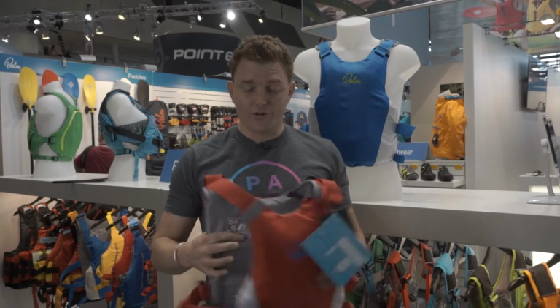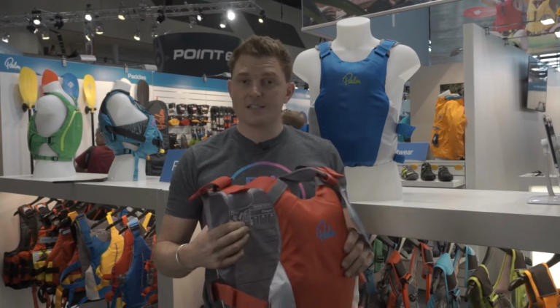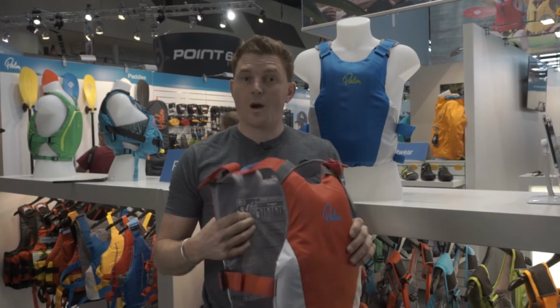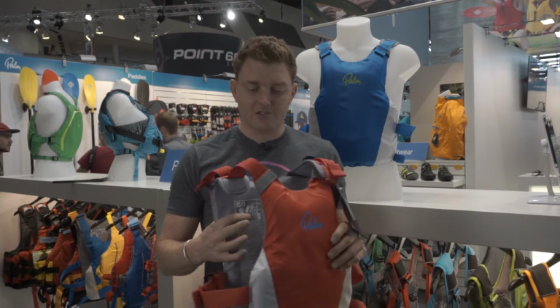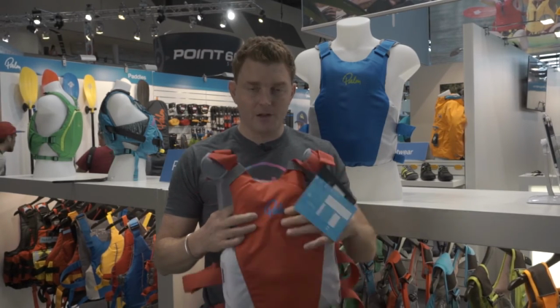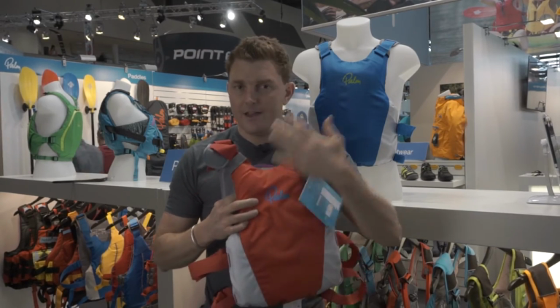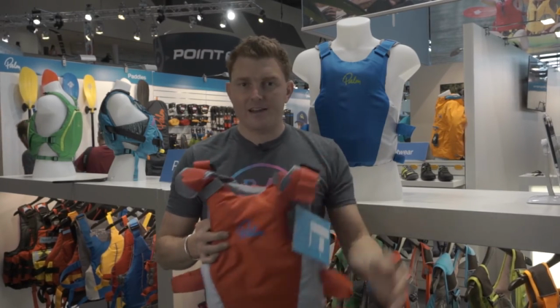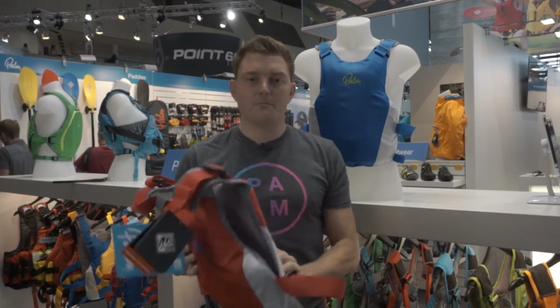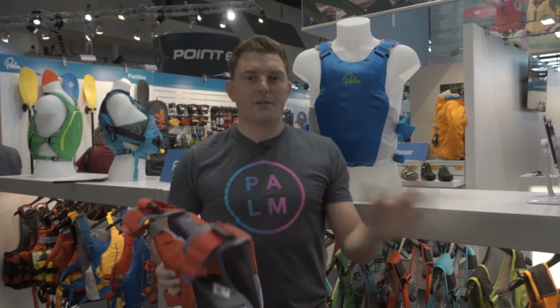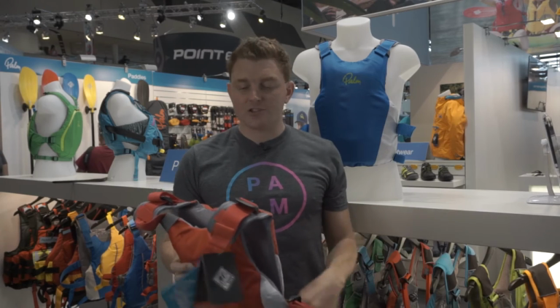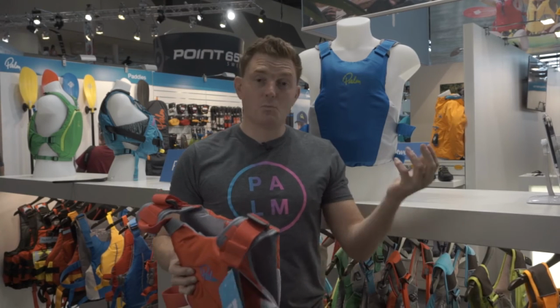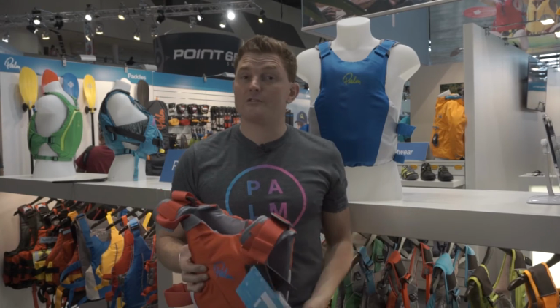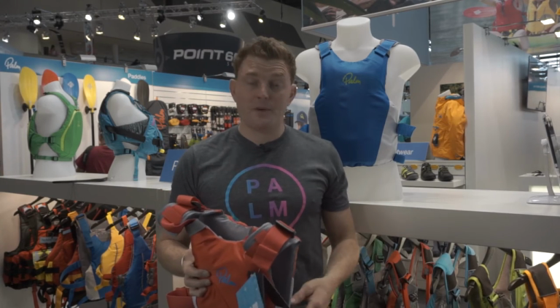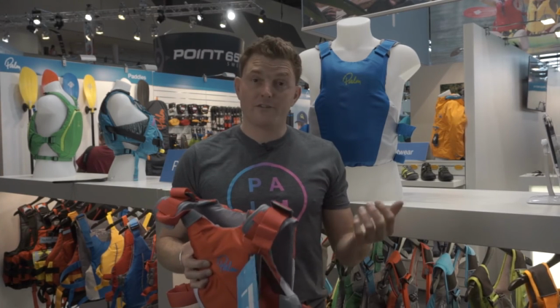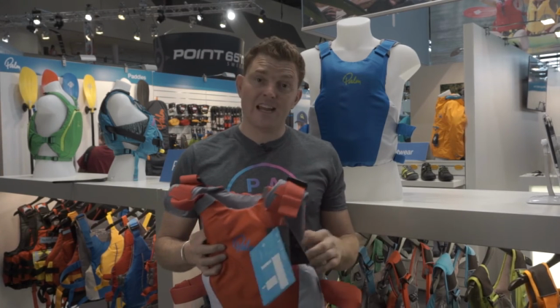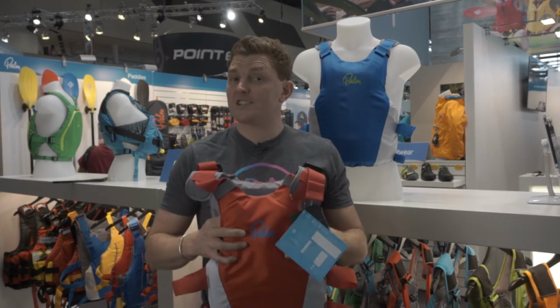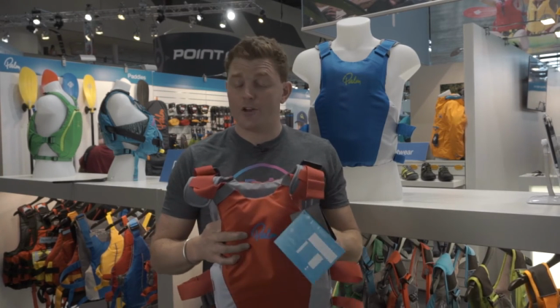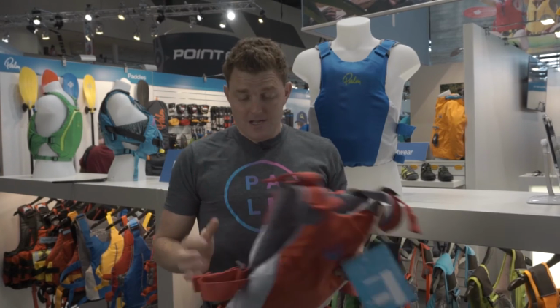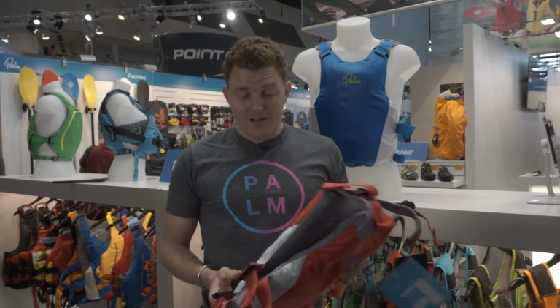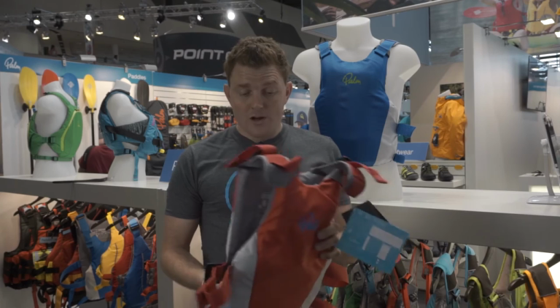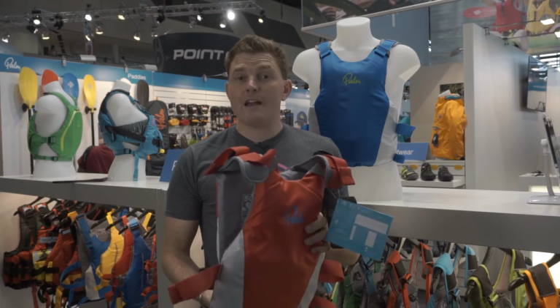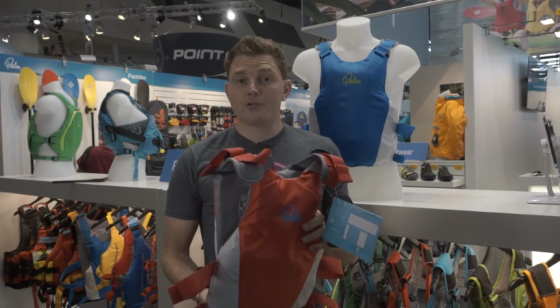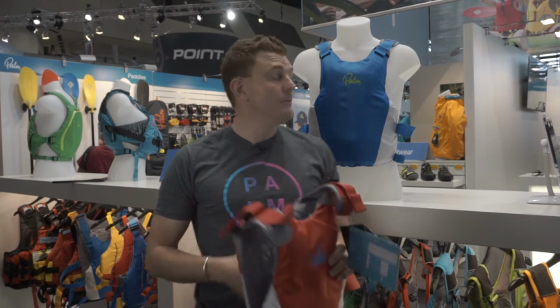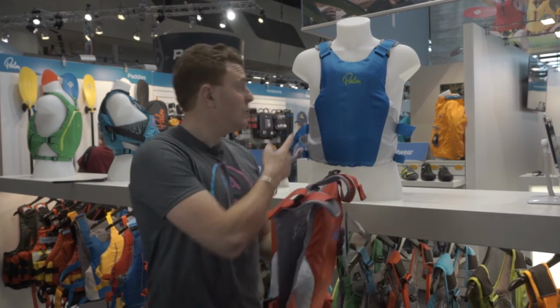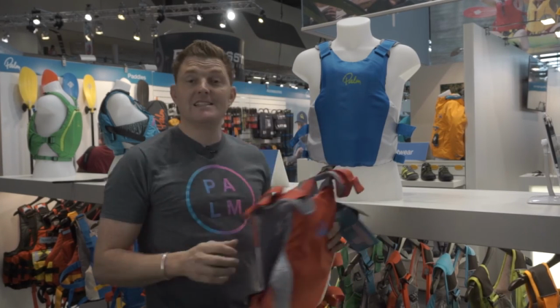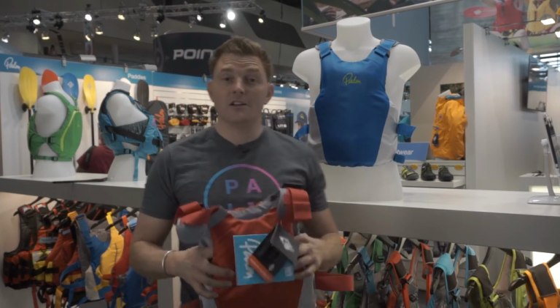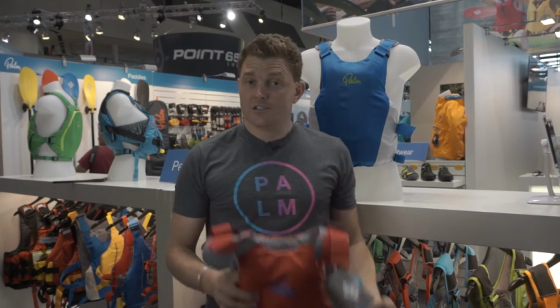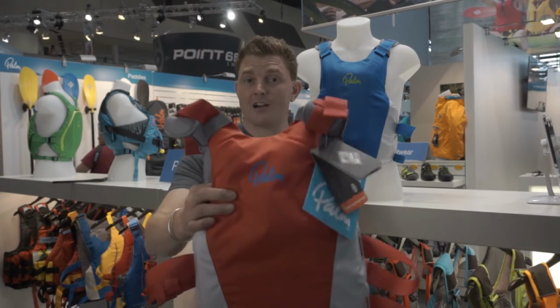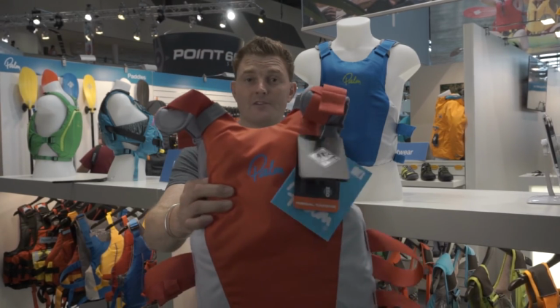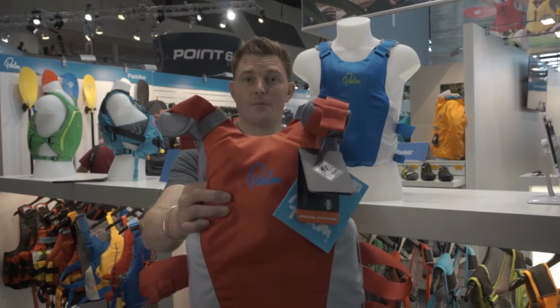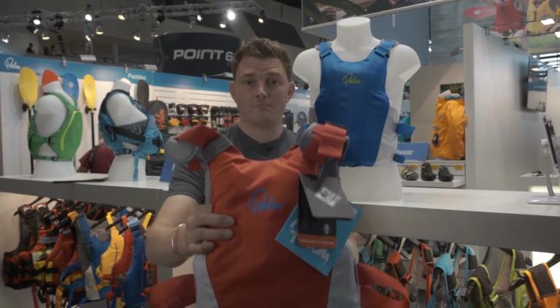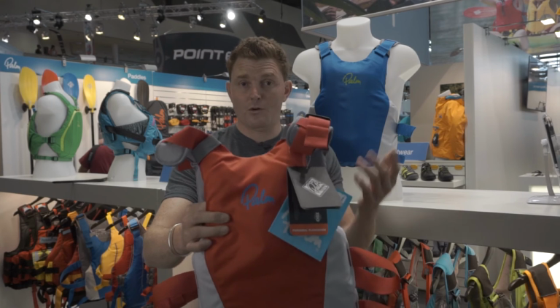The four sizes fit a wide range of people, nice clean front and back, nothing to catch on. It would work for SUP, work for sailing, work for sit on top — no matter who. It's a great value product, comes in two really easy colours. It's the new Dragon PFD from Palm. Get on the water.